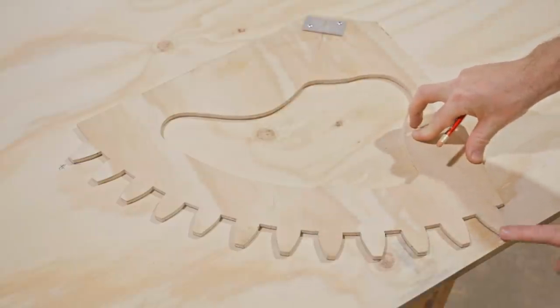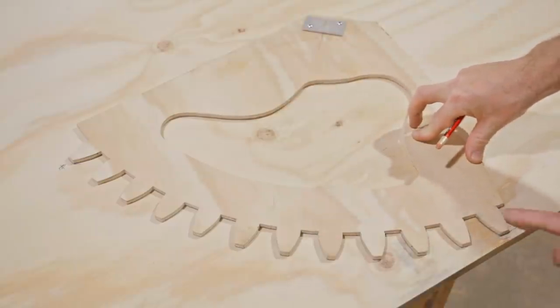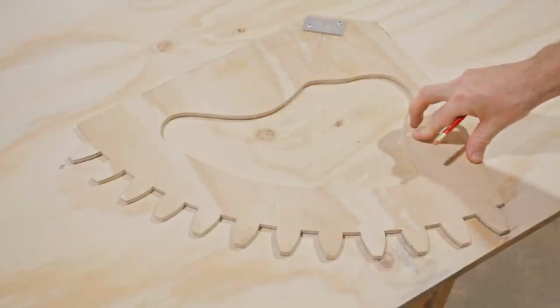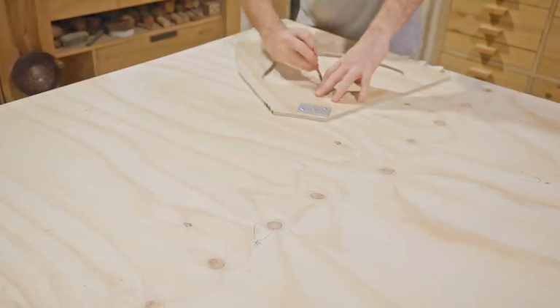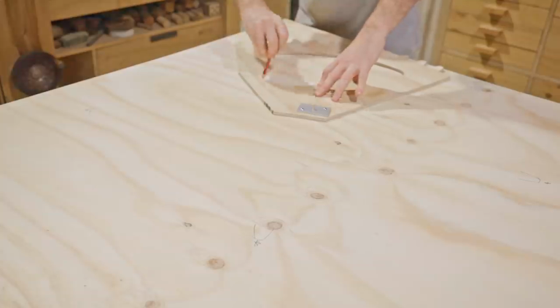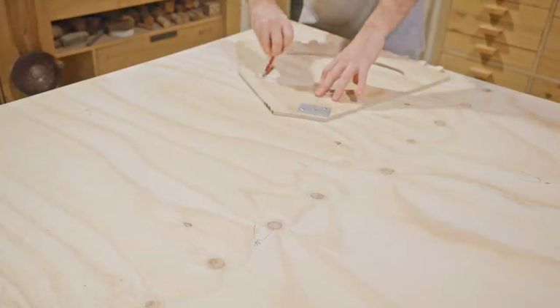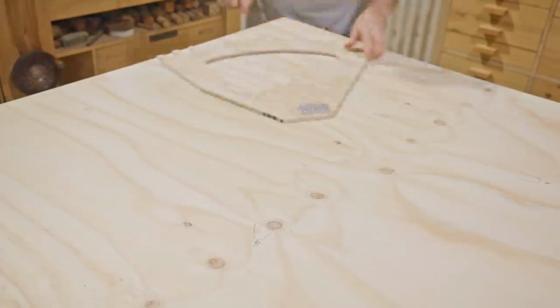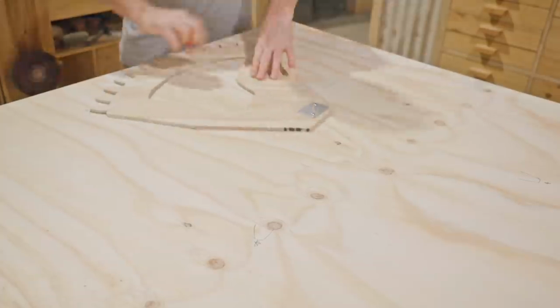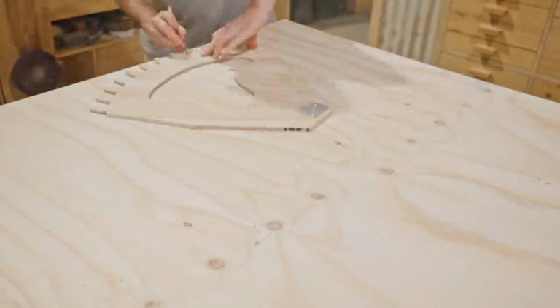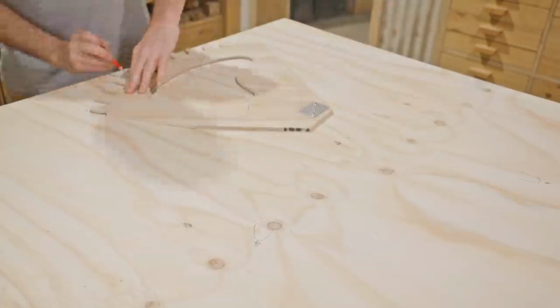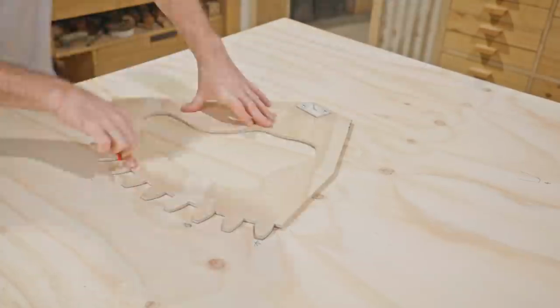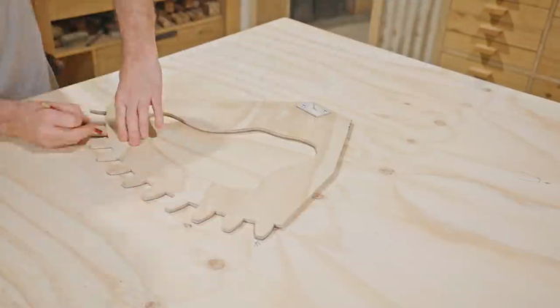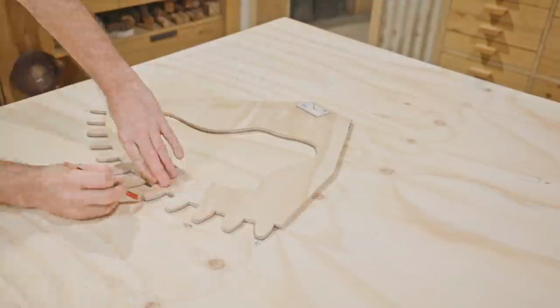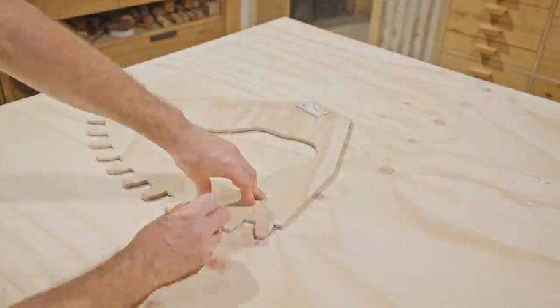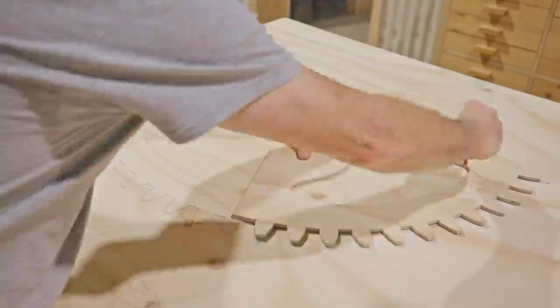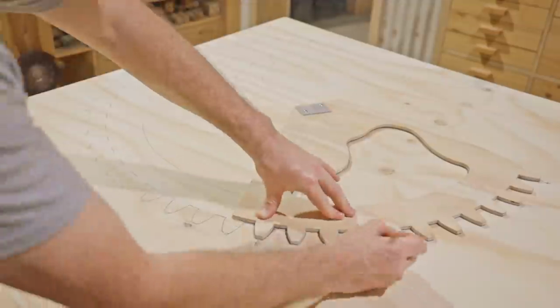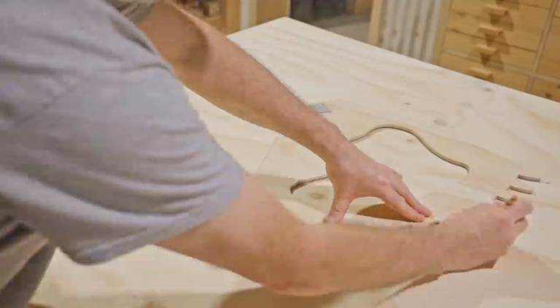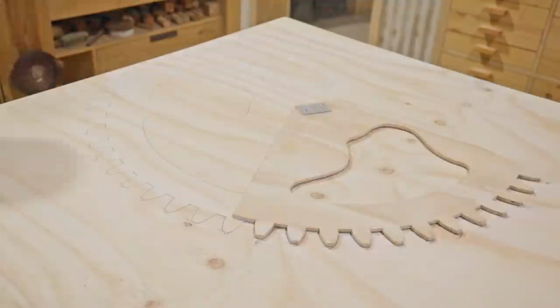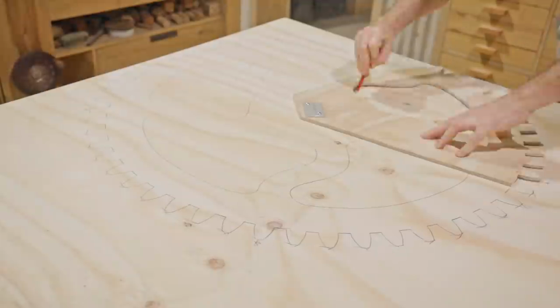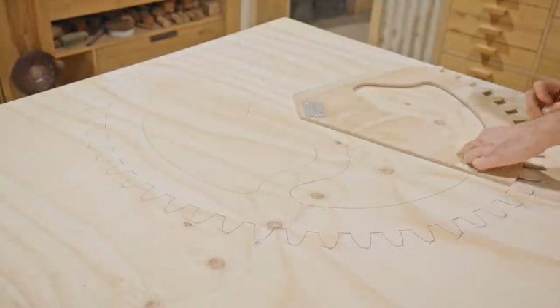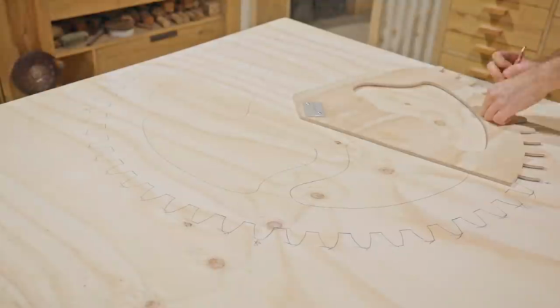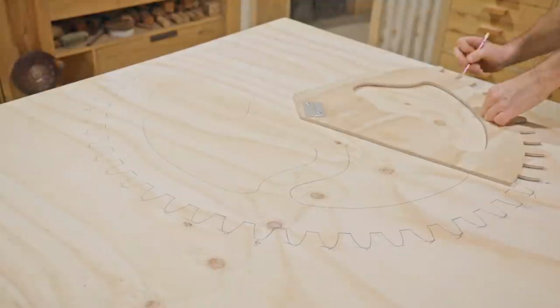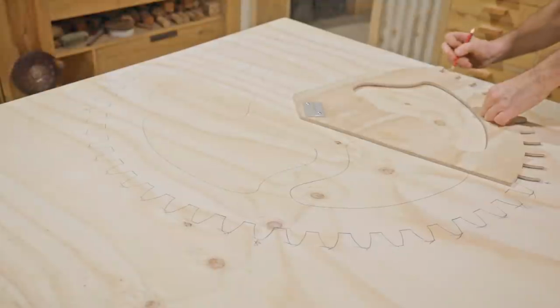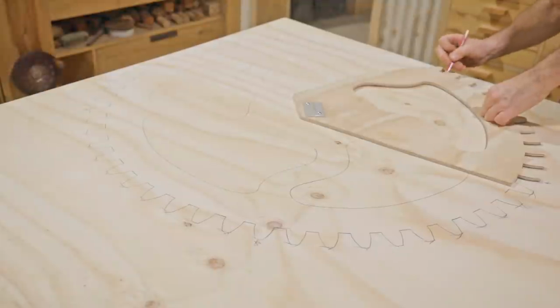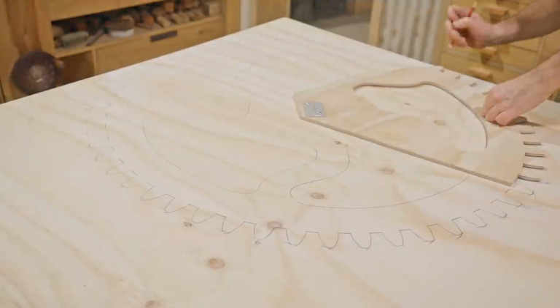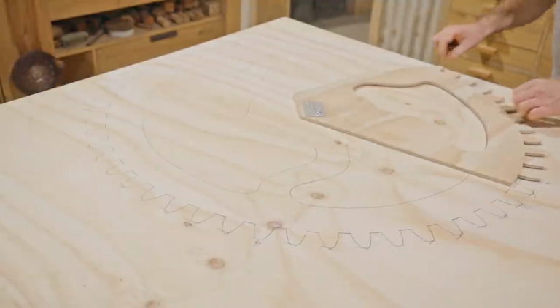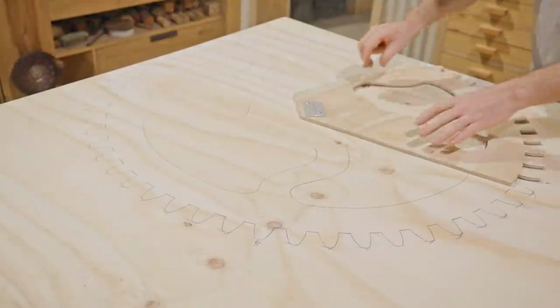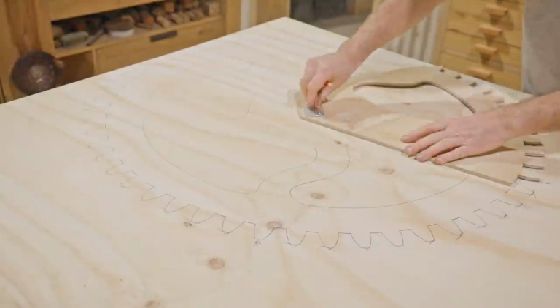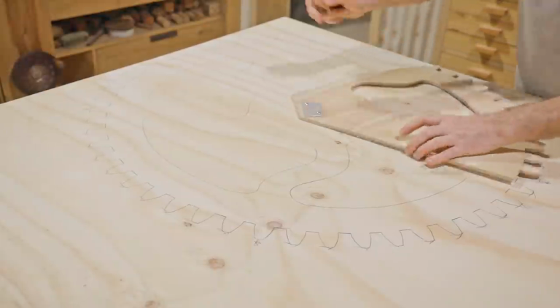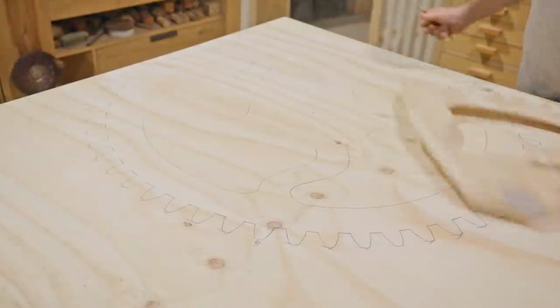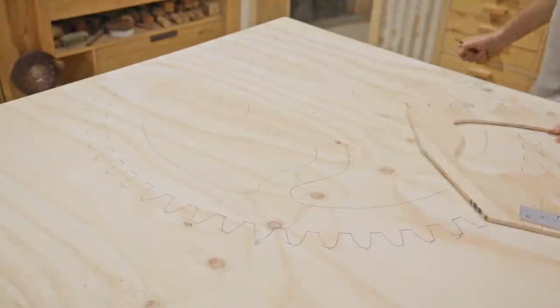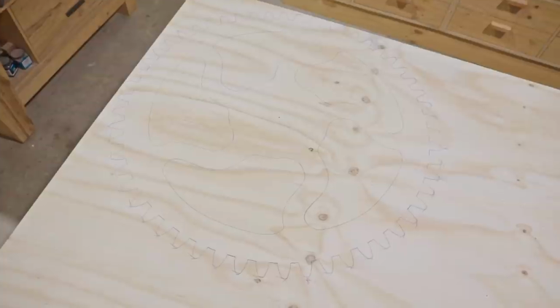It wasn't too difficult to do, but another method would have been to make a full-size paper template and then carefully cut it out. Doing it this way though will be a neater finish, as I'll be using a router with the template to finish the final shape.